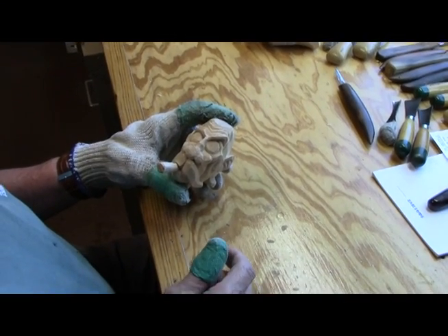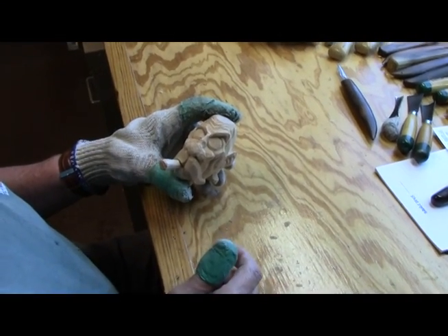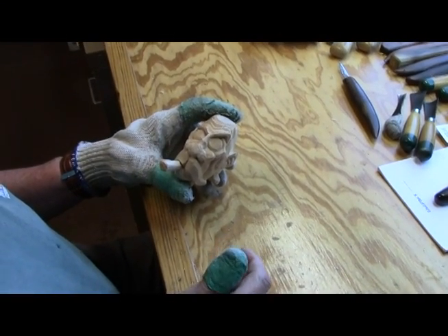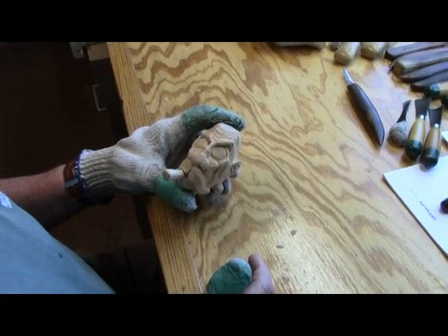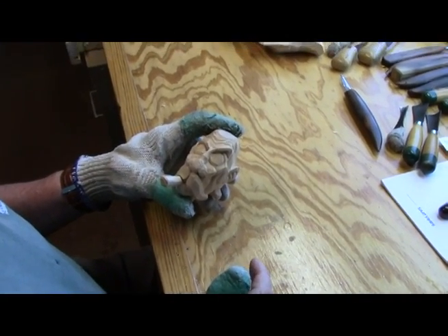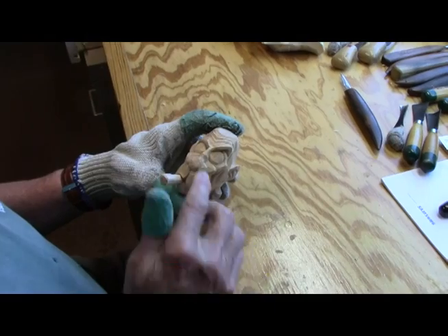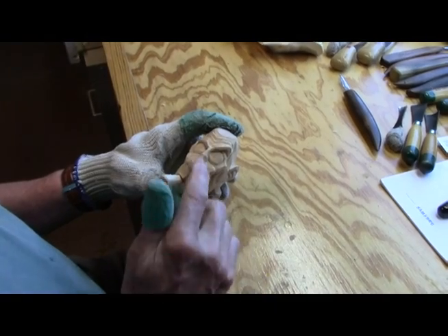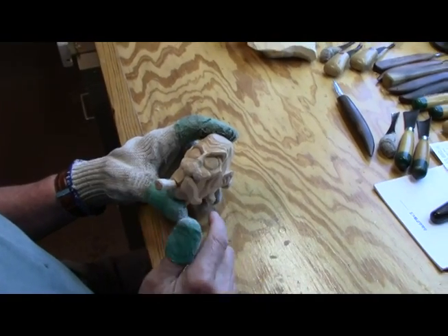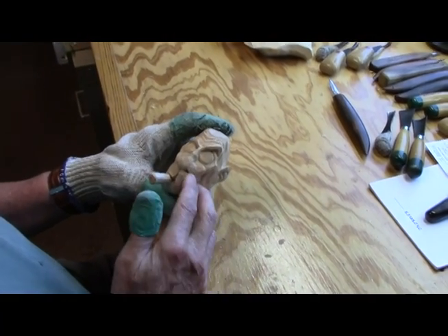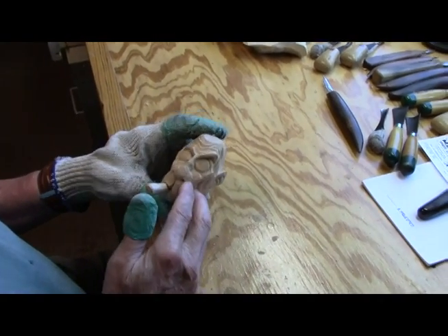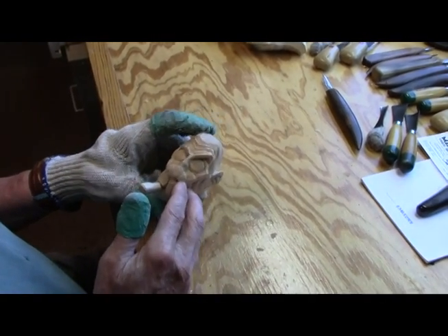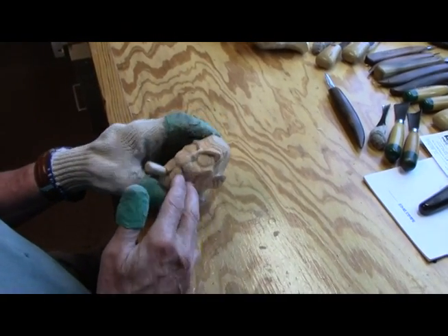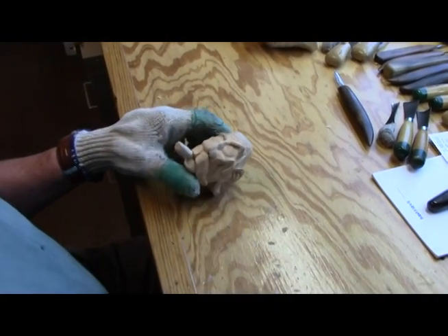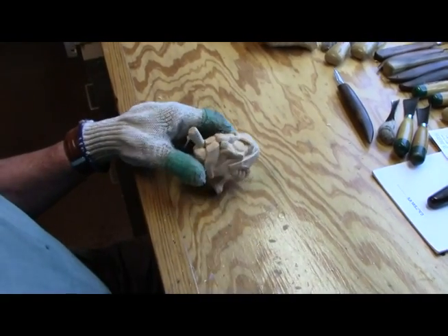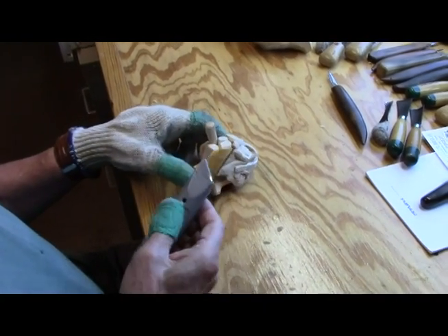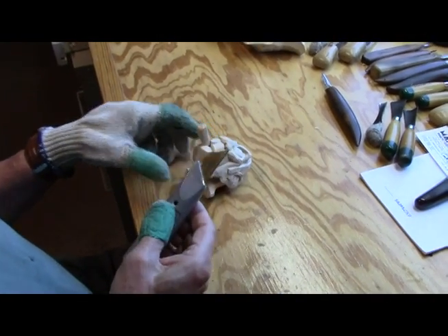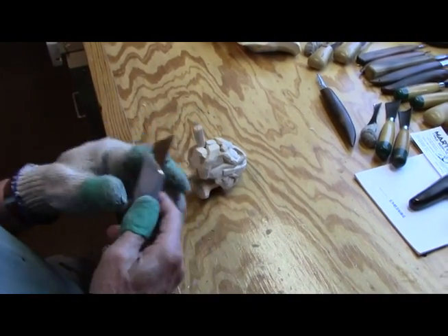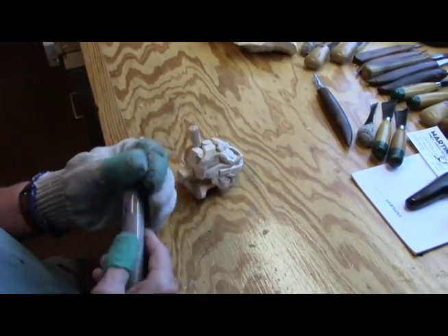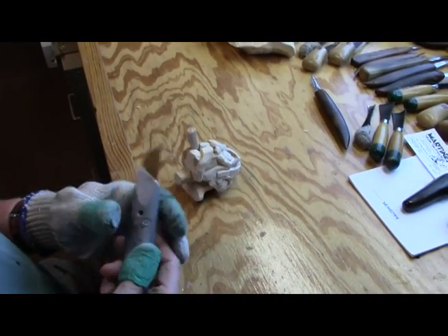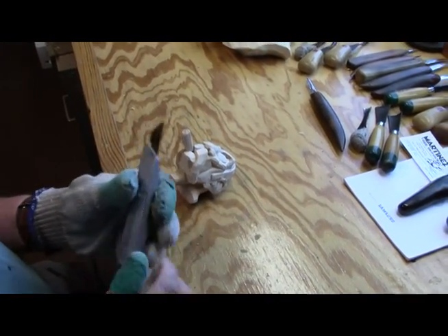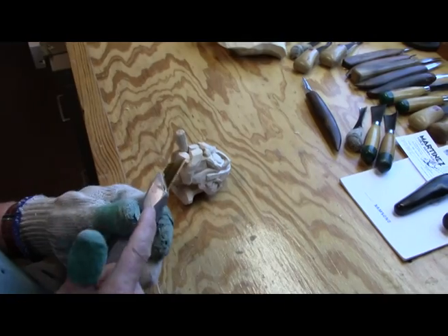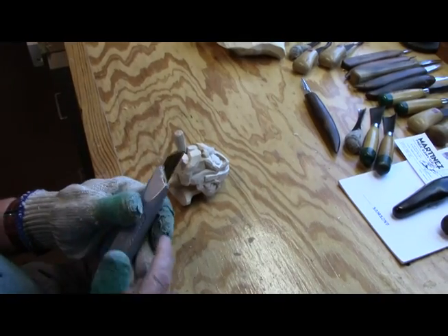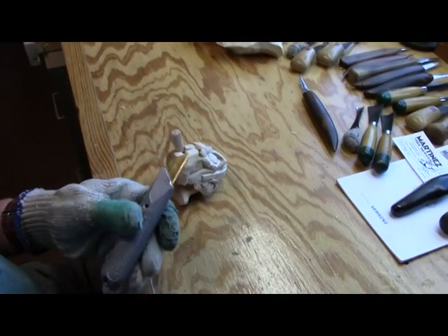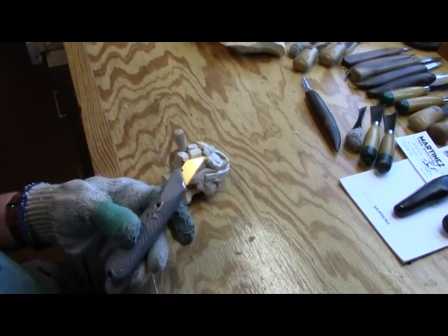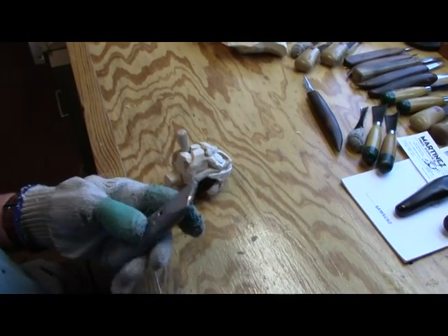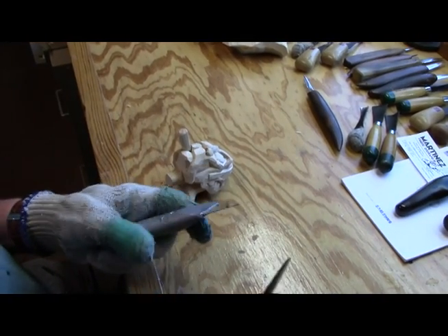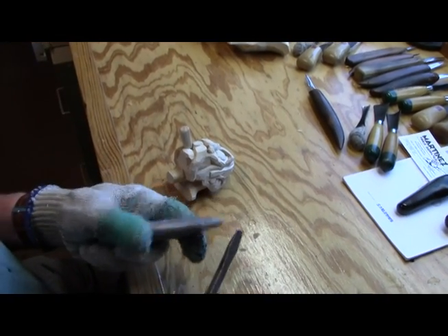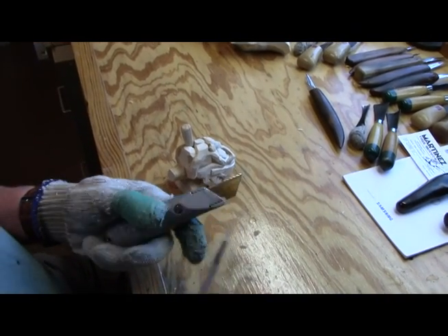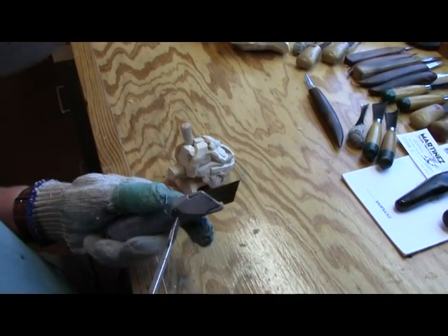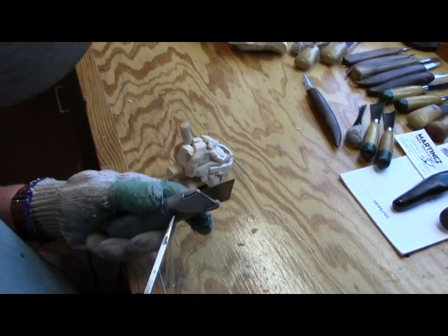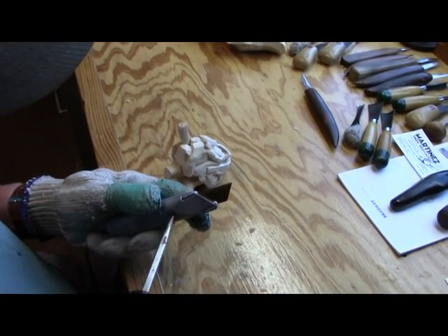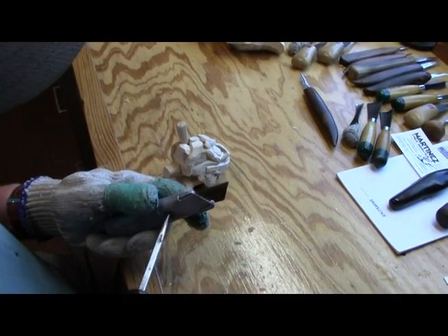Today I thought we would do the eyes, but before we do that, I'm going to have to sharpen my blade because it's getting — it's reached its limit.